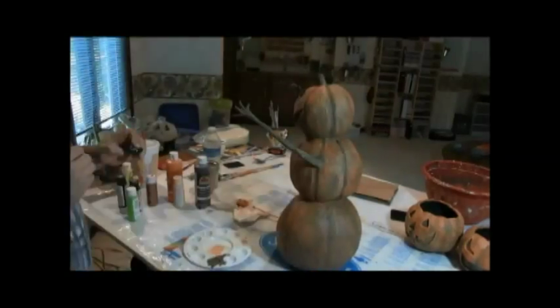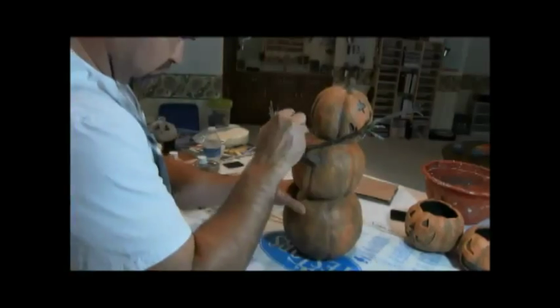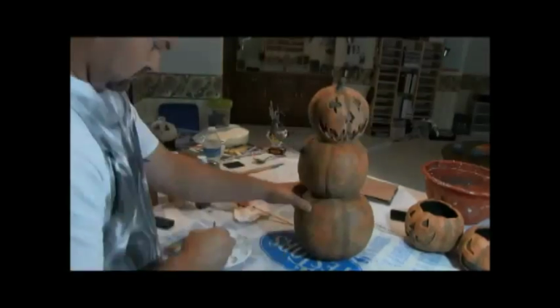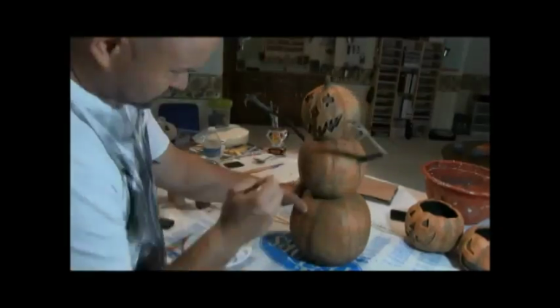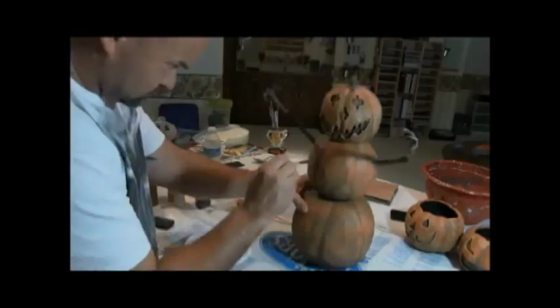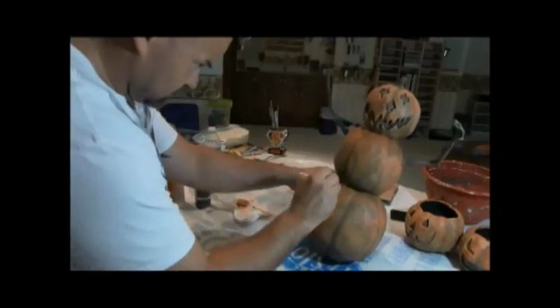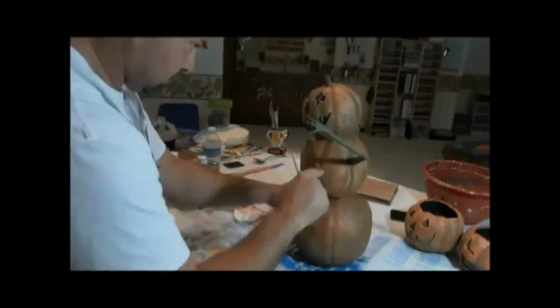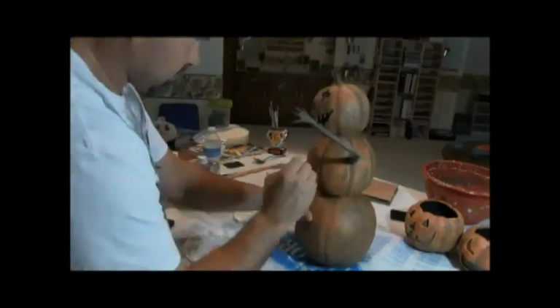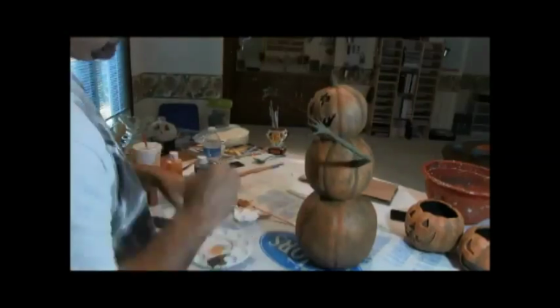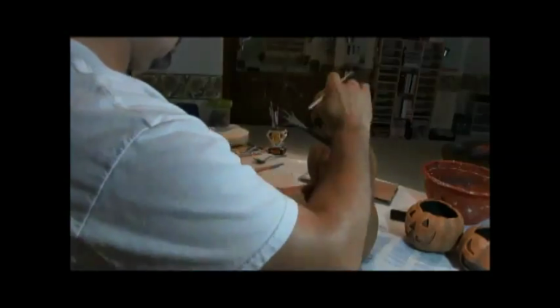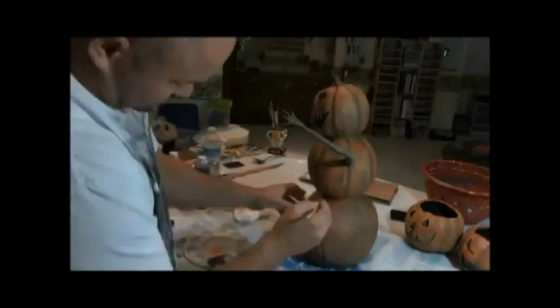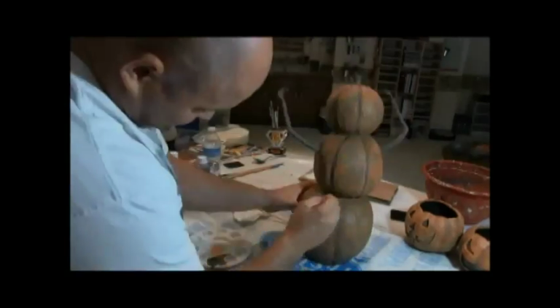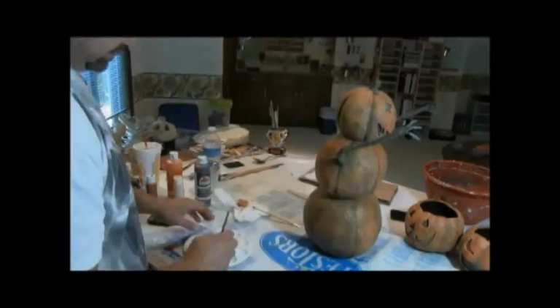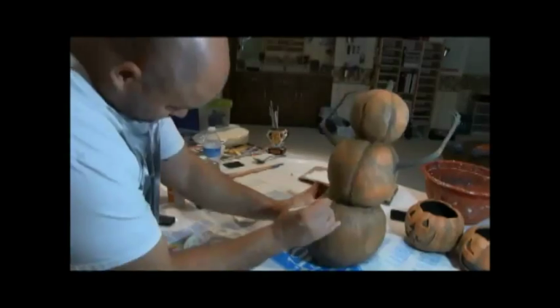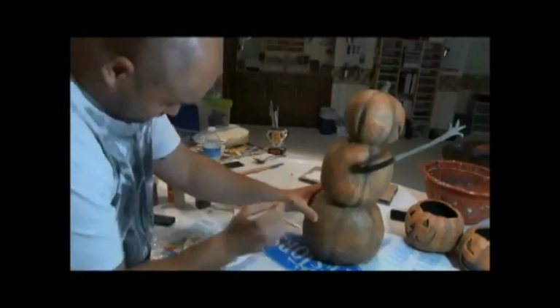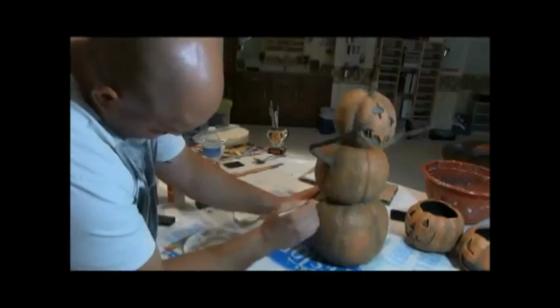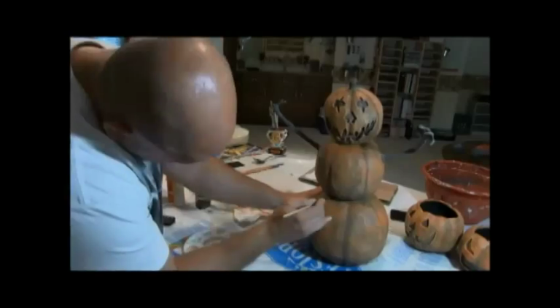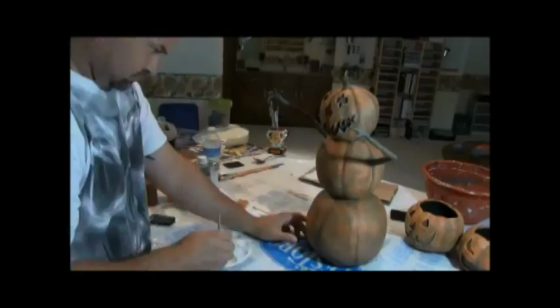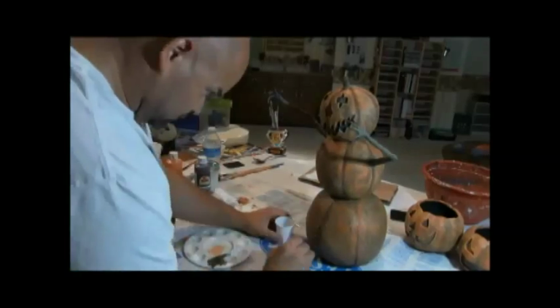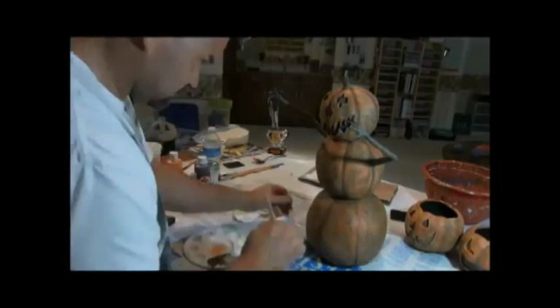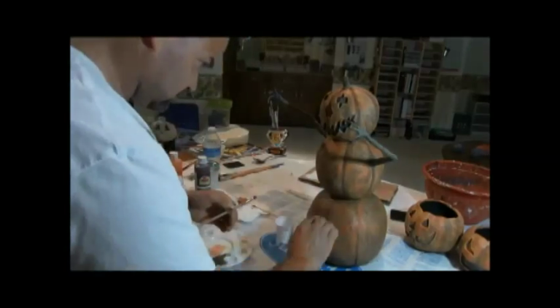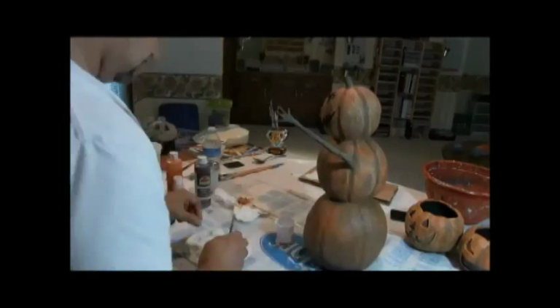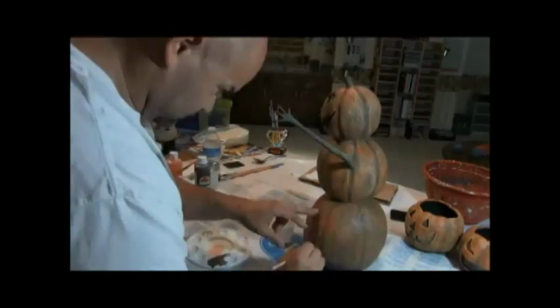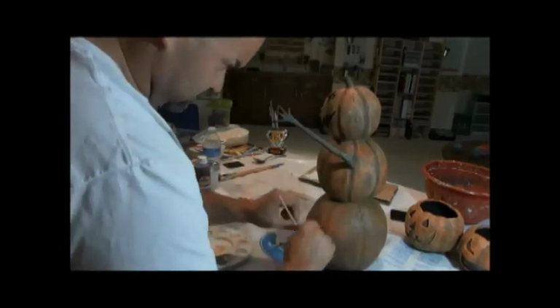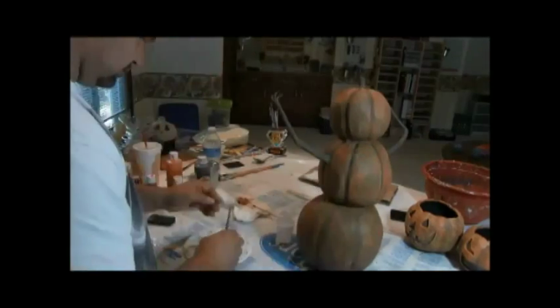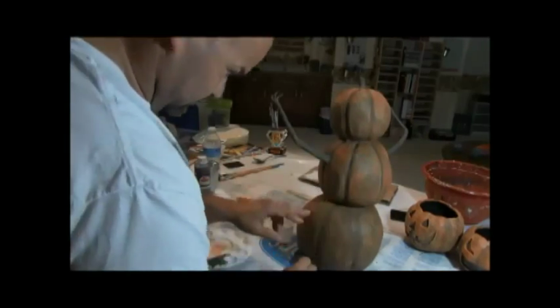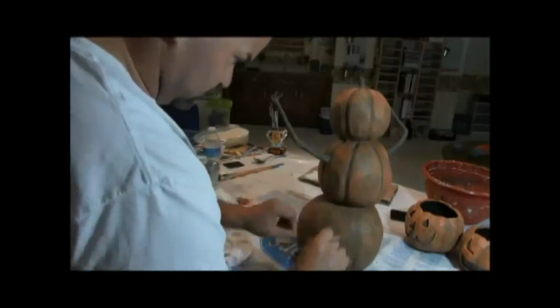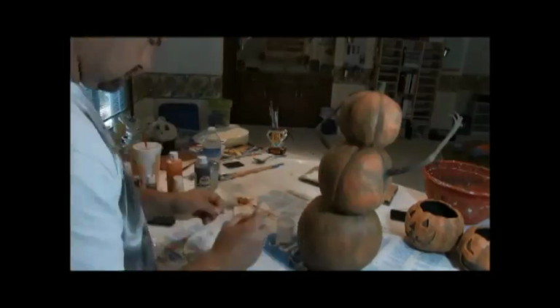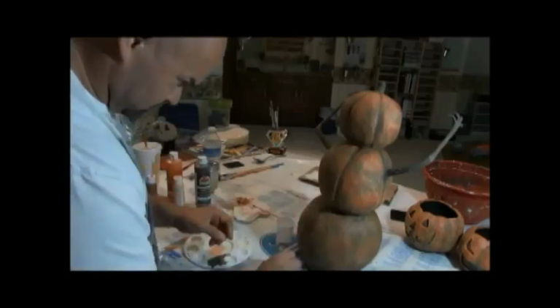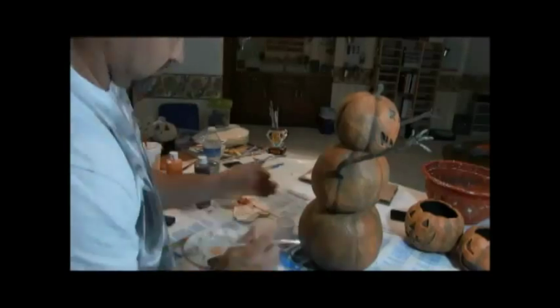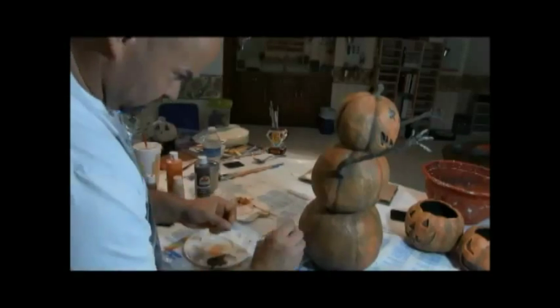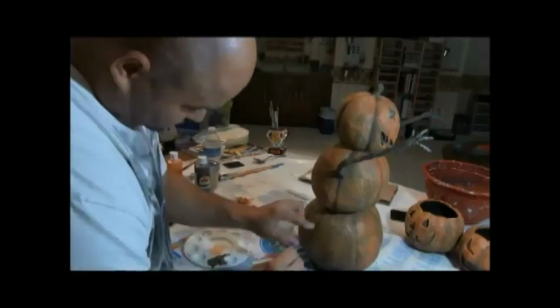Also take note: when you're working on the grooves, you'll want to take that same brown and go all the way around each pumpkin where they connect. It just really helps it to stand out and gives a little more punch to it. Once all that's done,